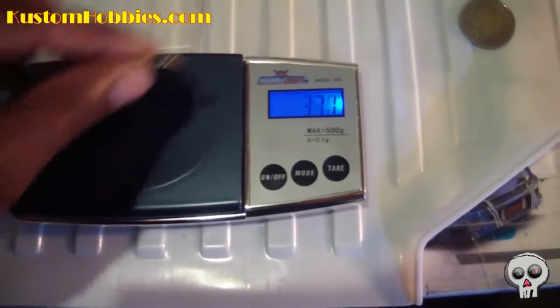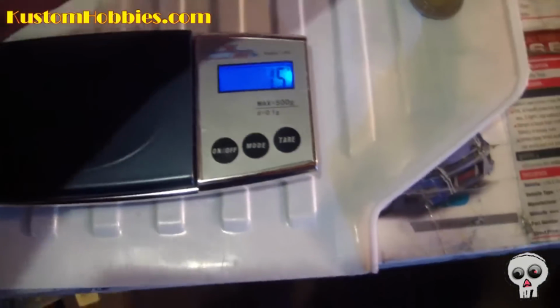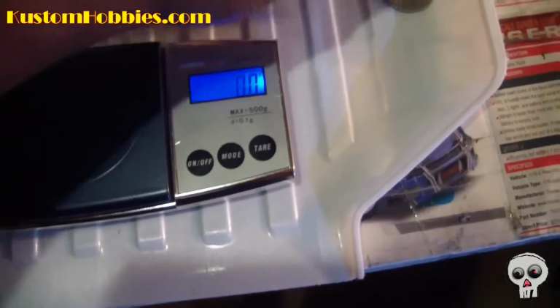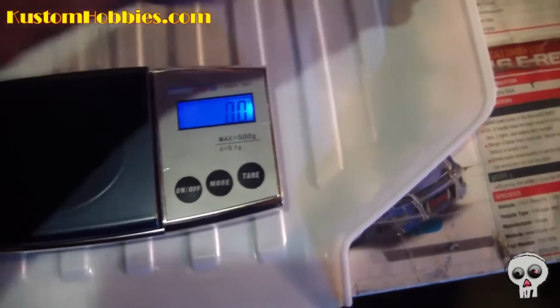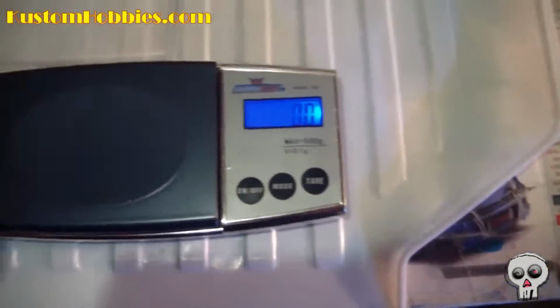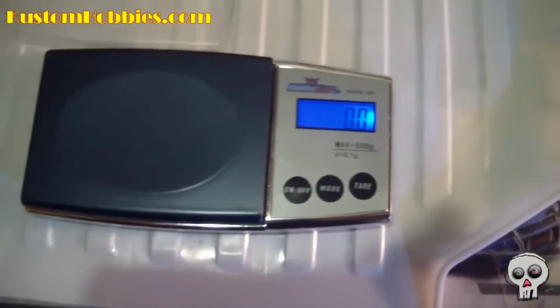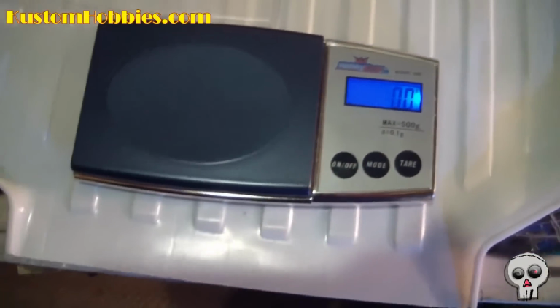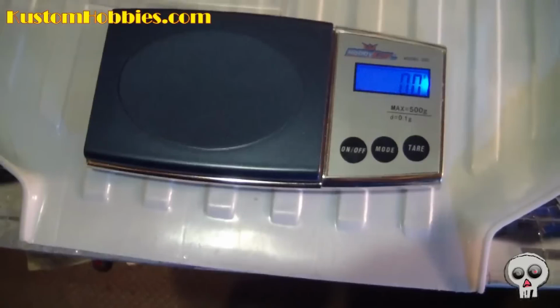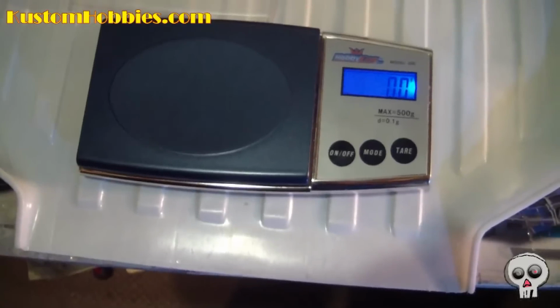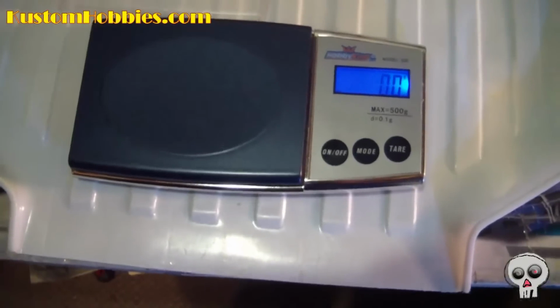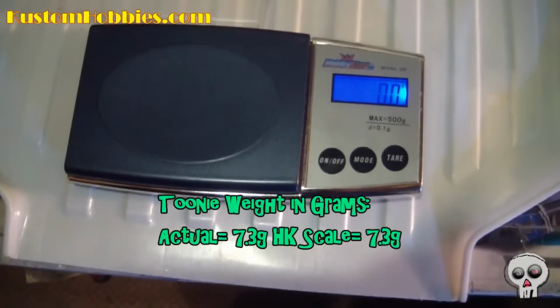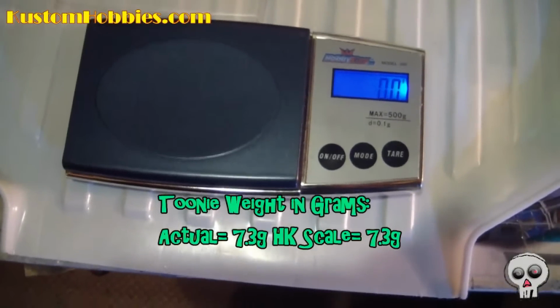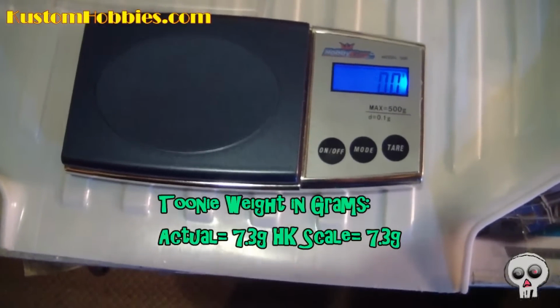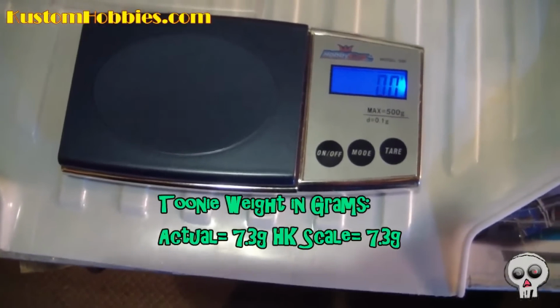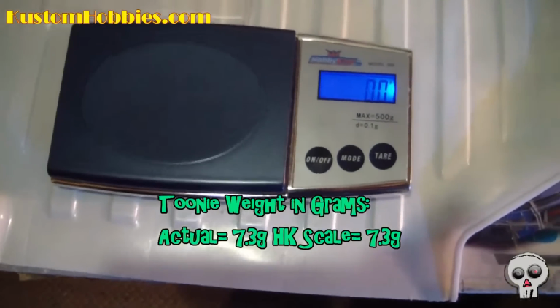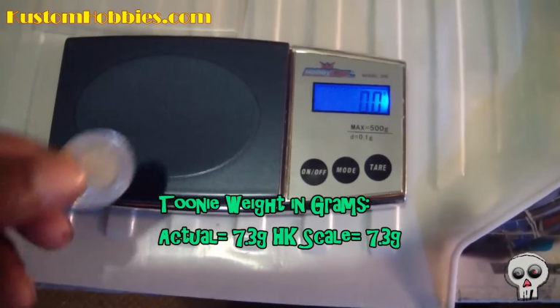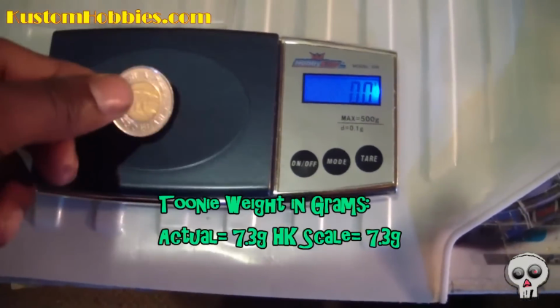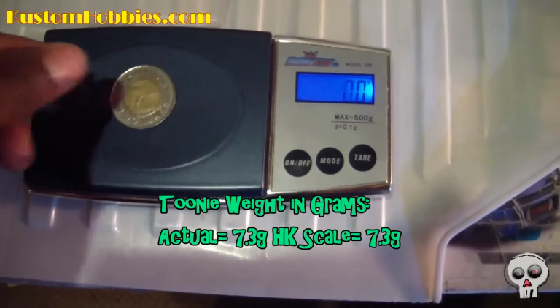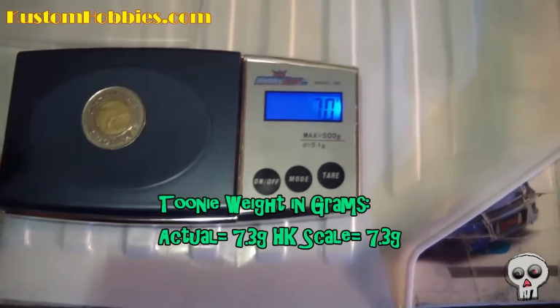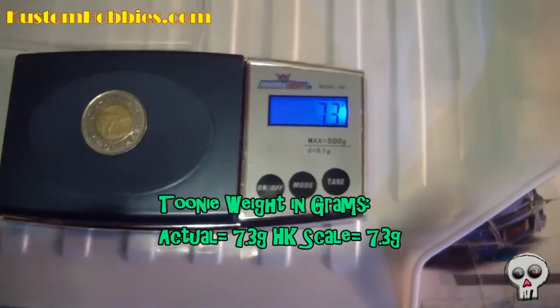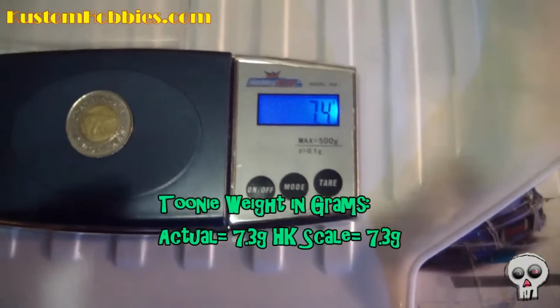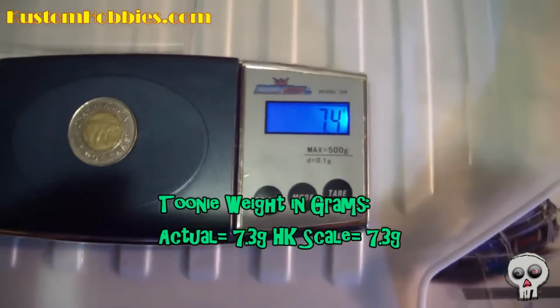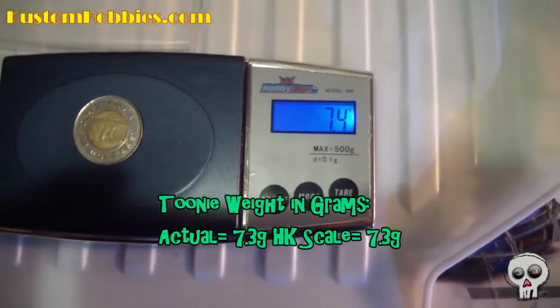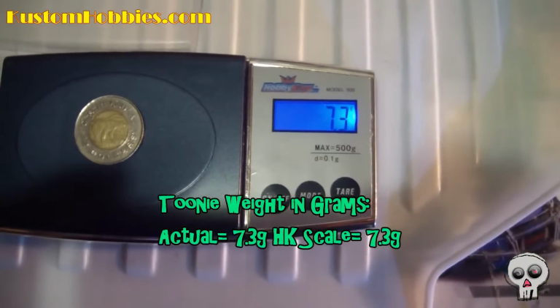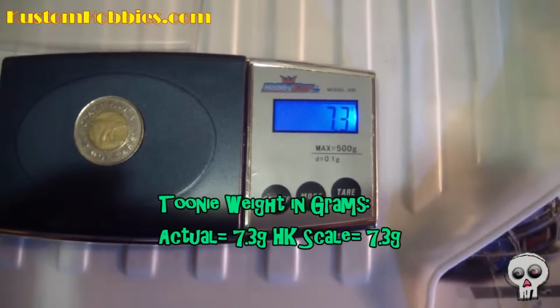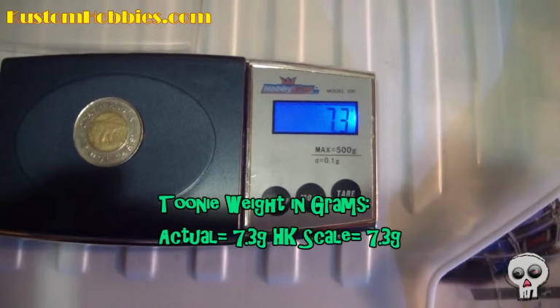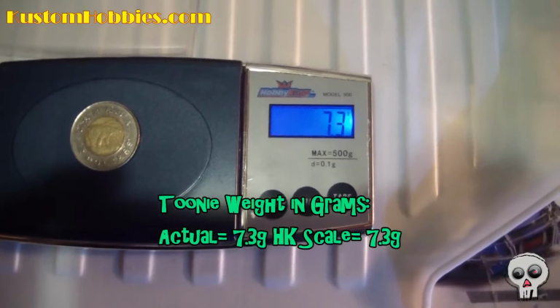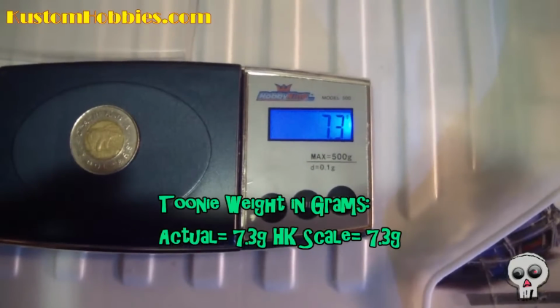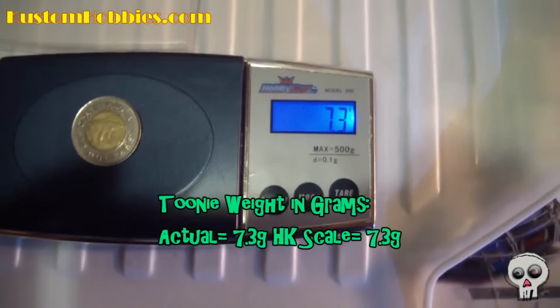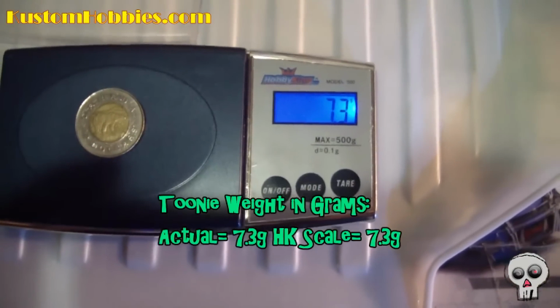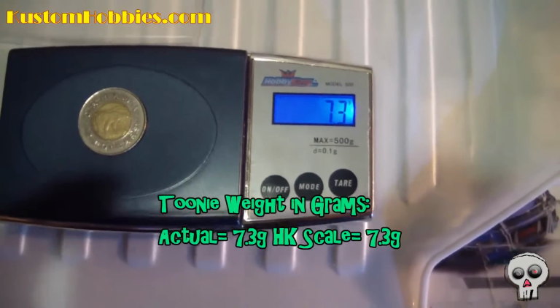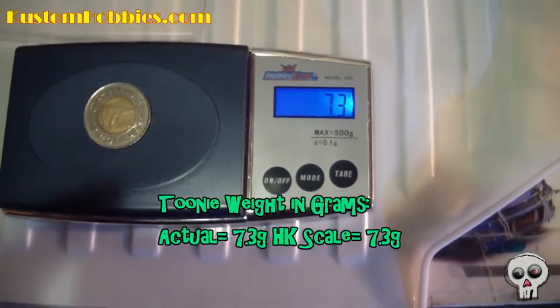And last but not least, we have the toonie. It weighs 7.3 grams. And there you go — 7.3 grams.